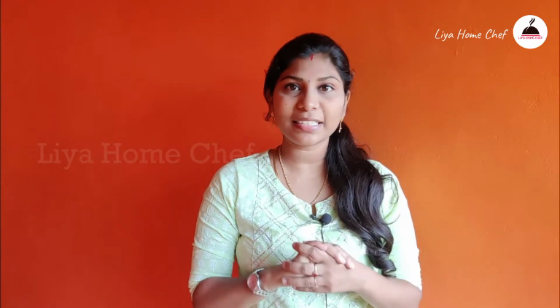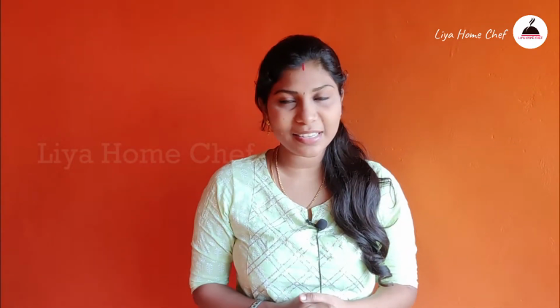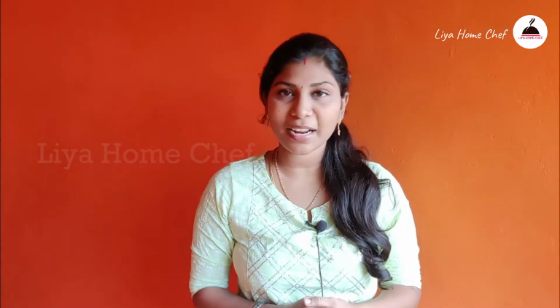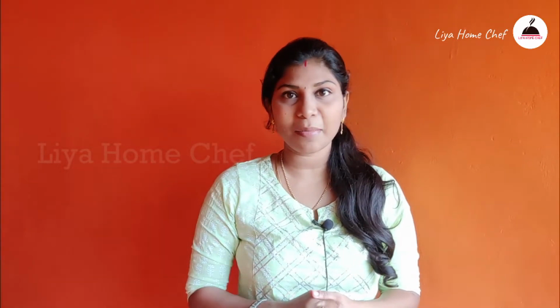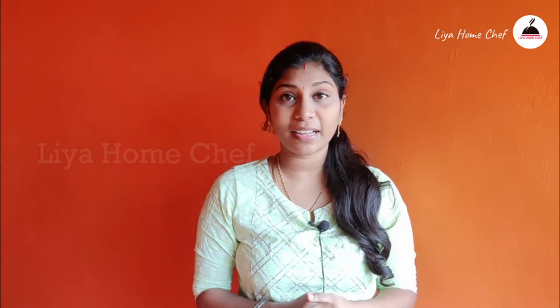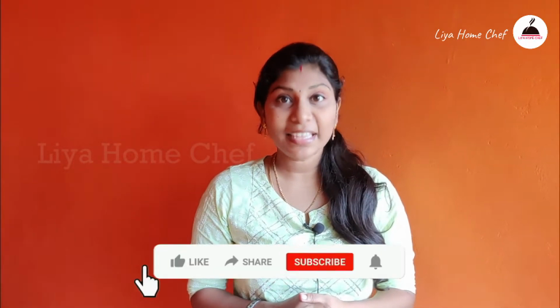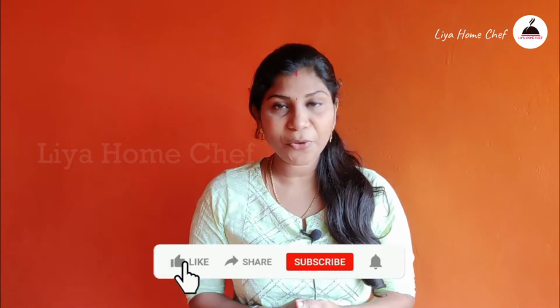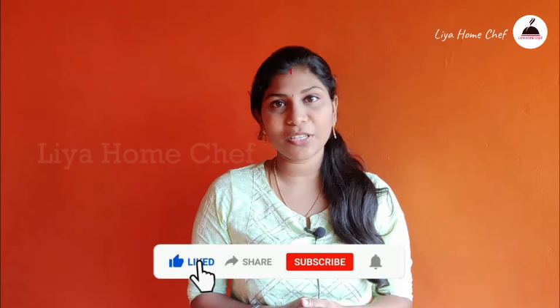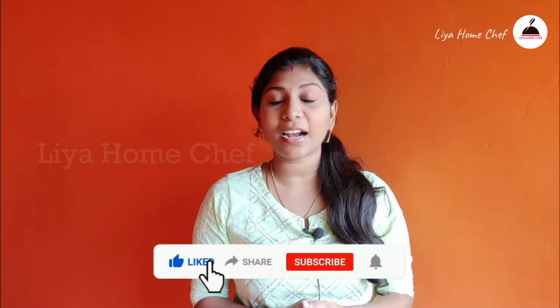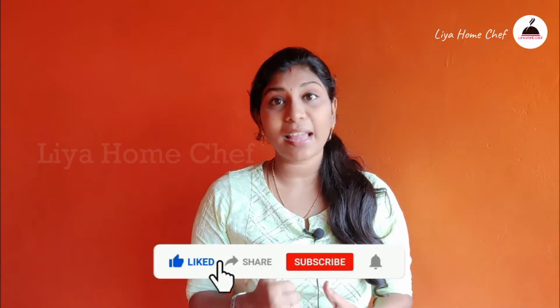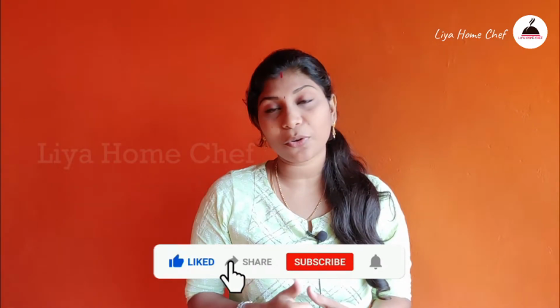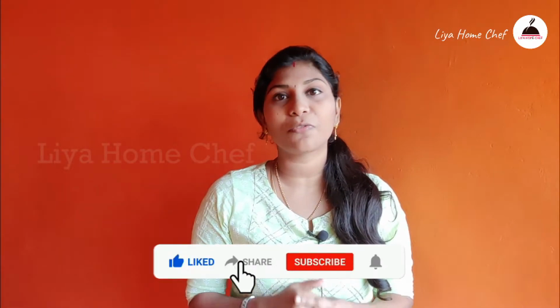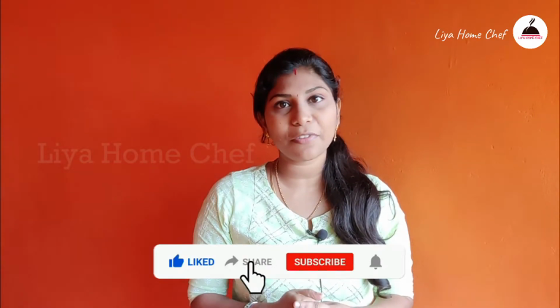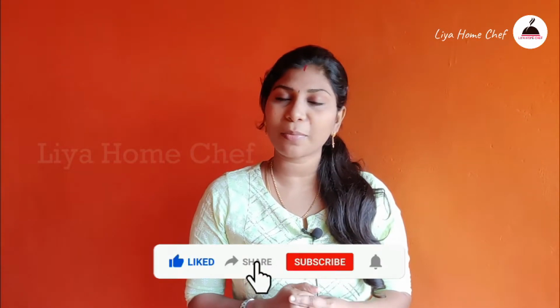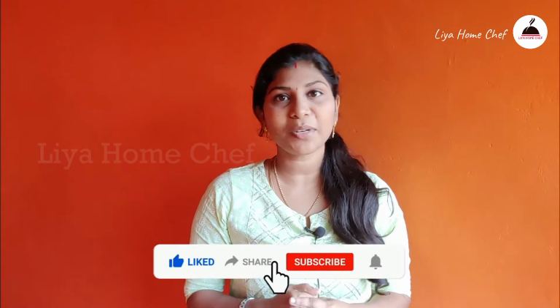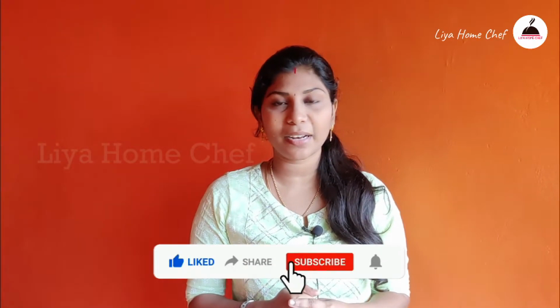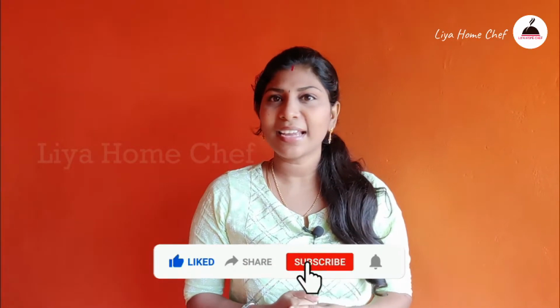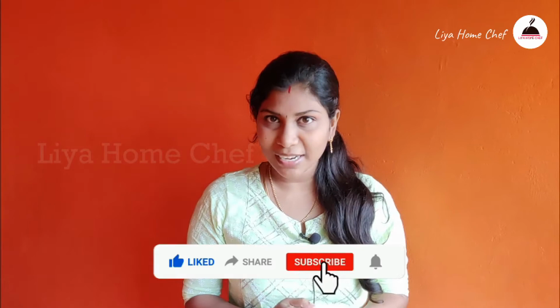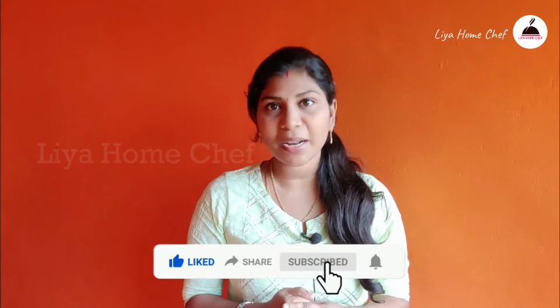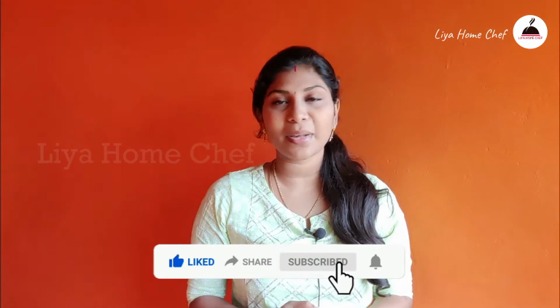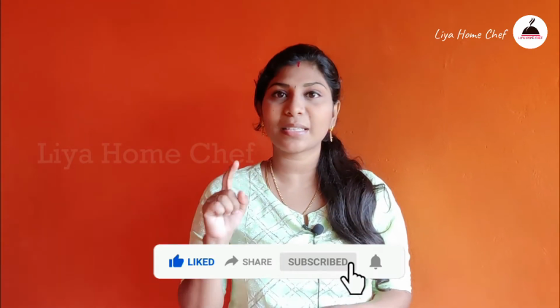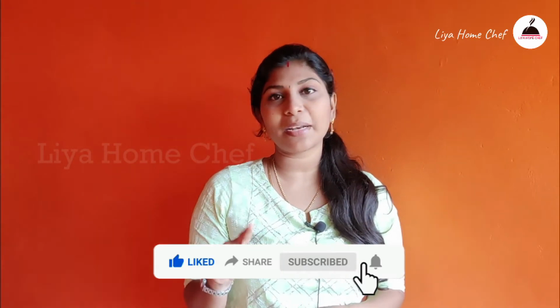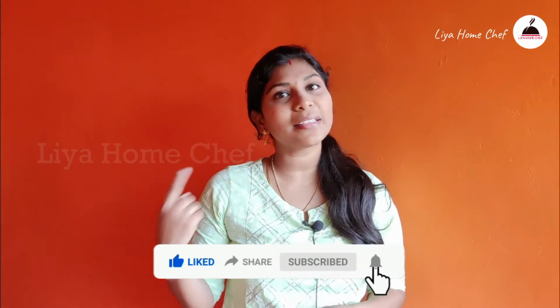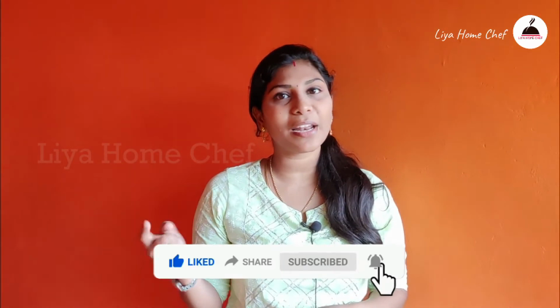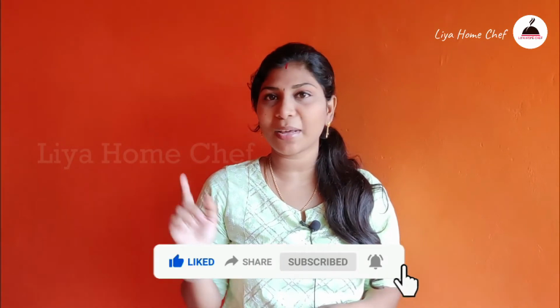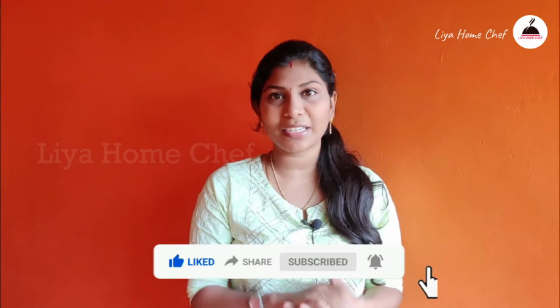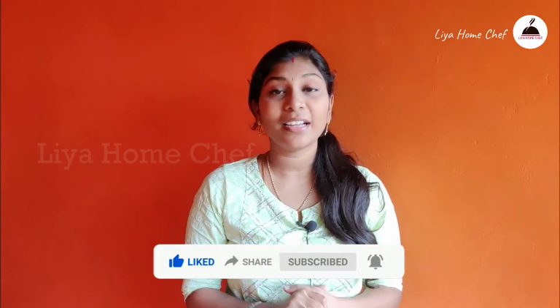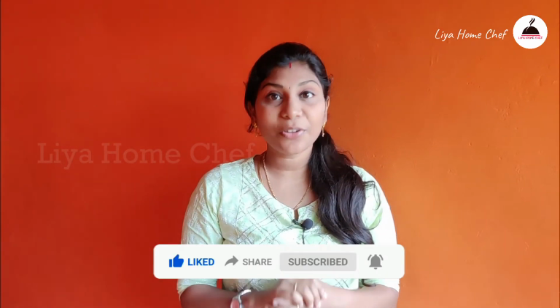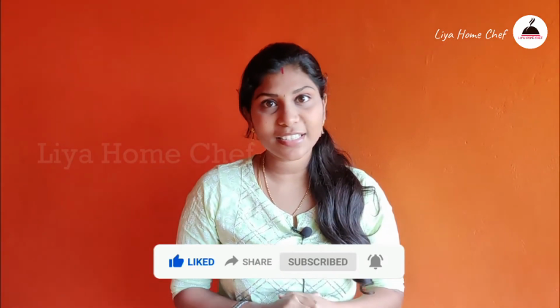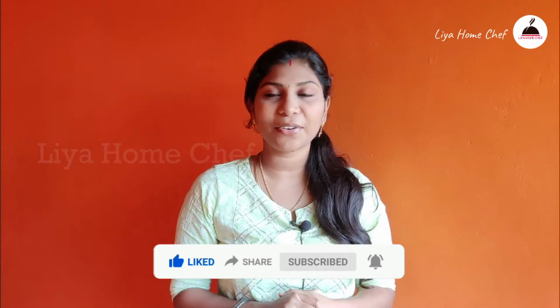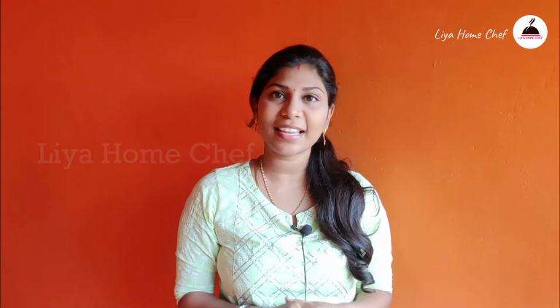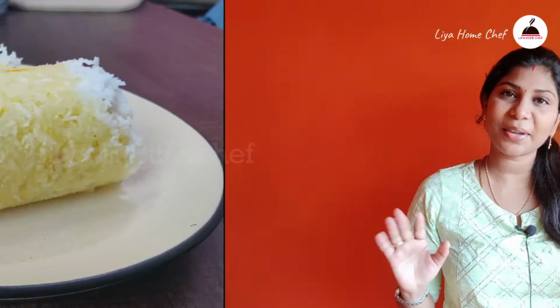Please comment on this video if you like and share it with your friends and family. If you don't like this channel, subscribe to the channel and hit the bell icon. This is an interesting video. Thank you!